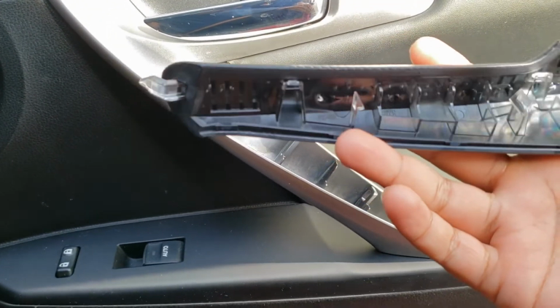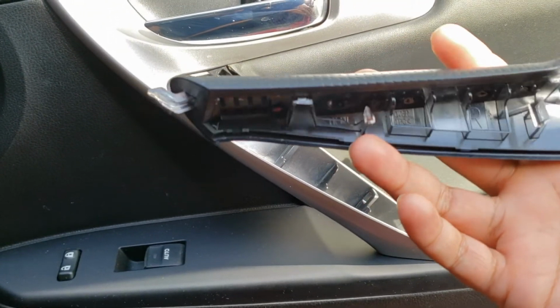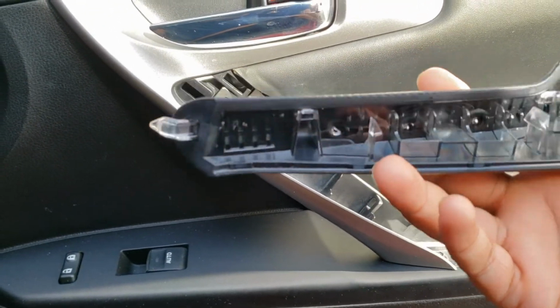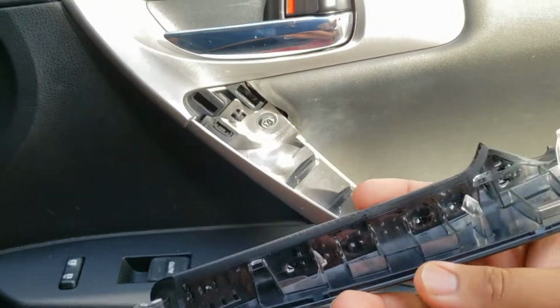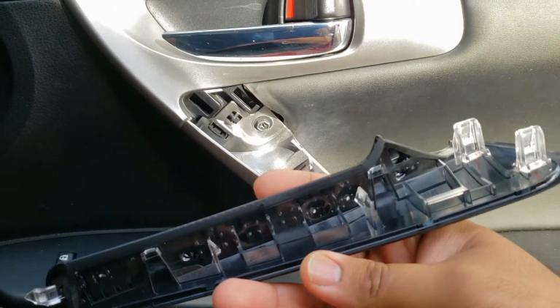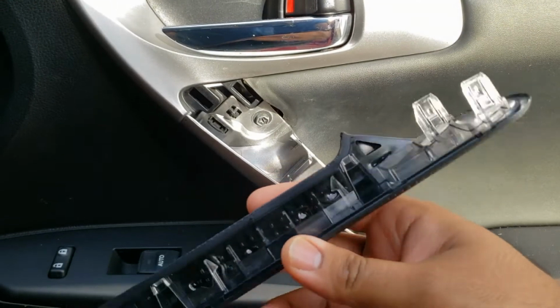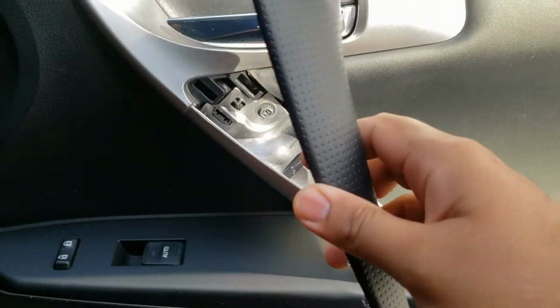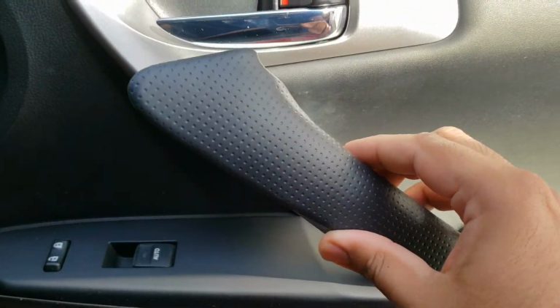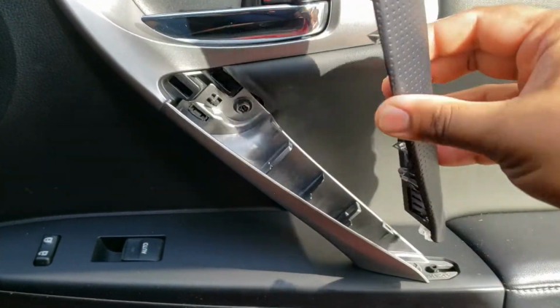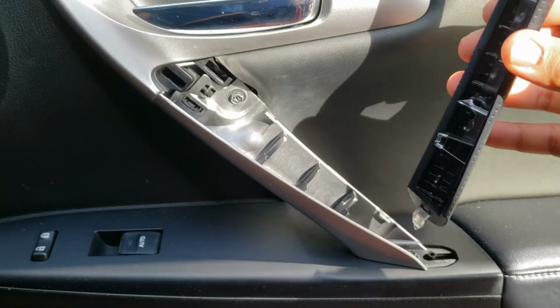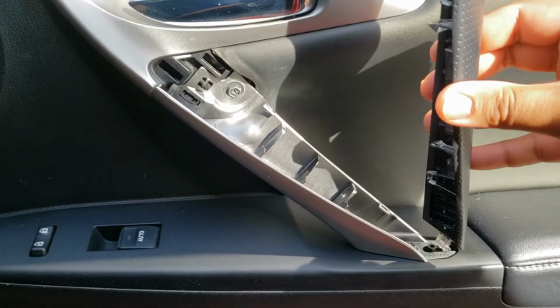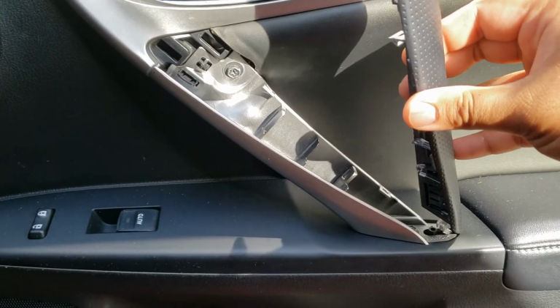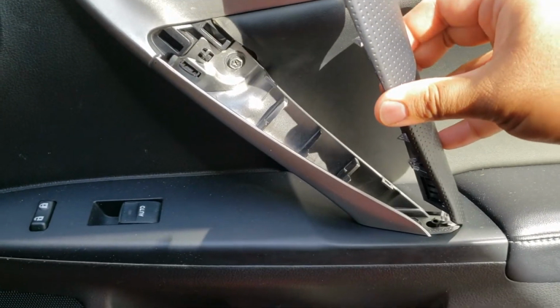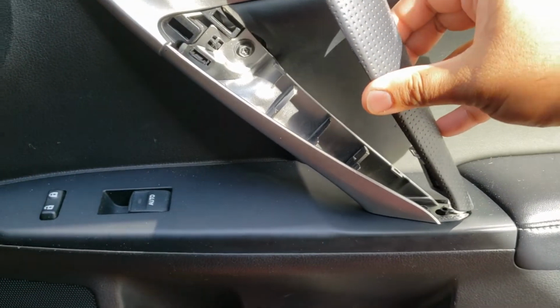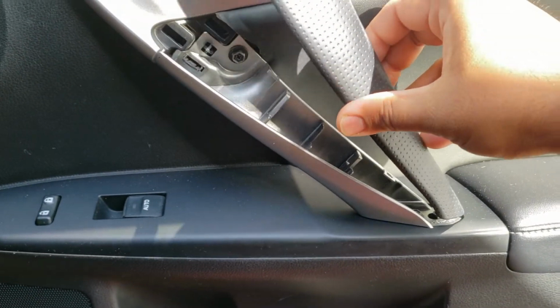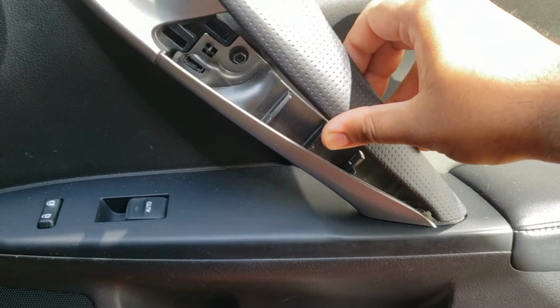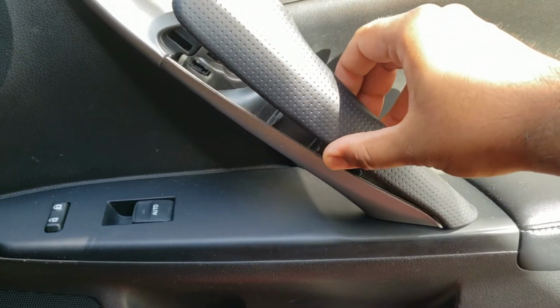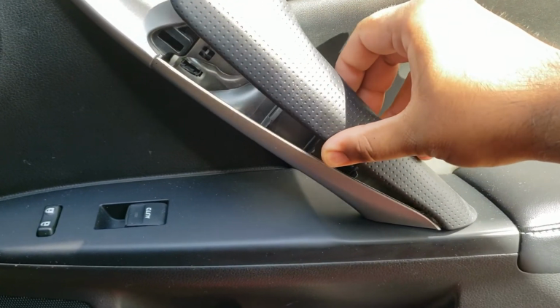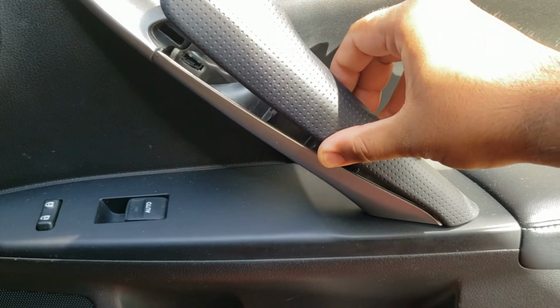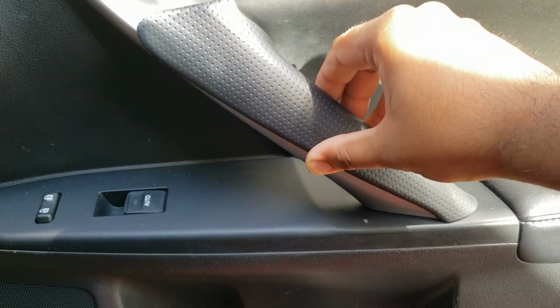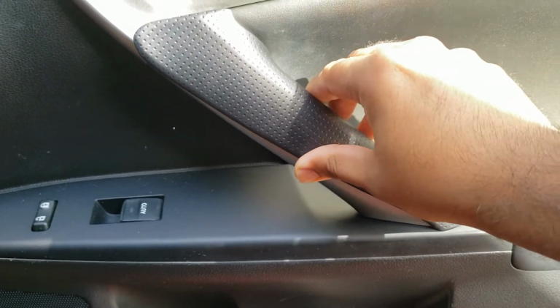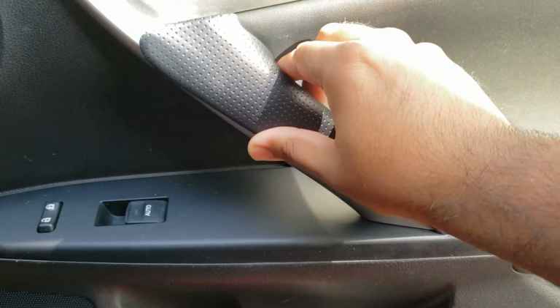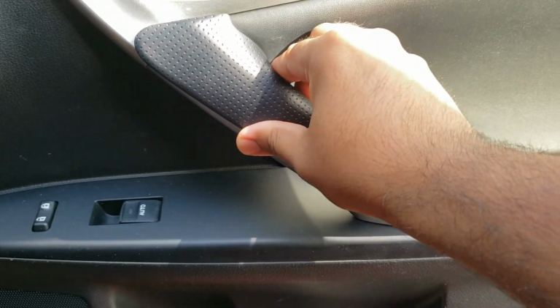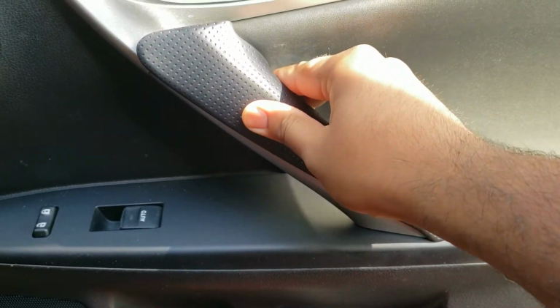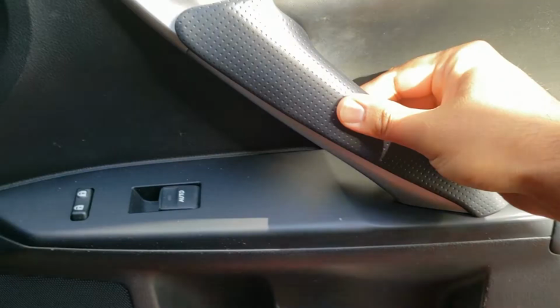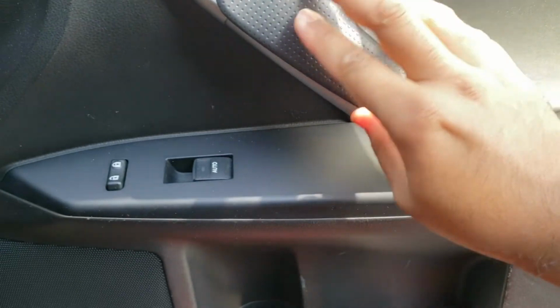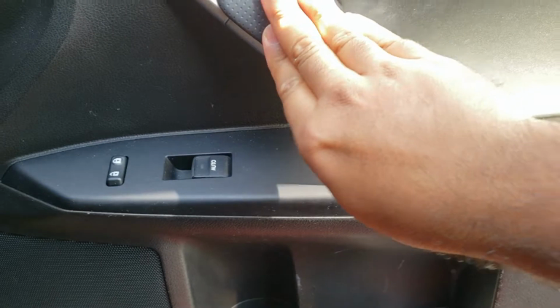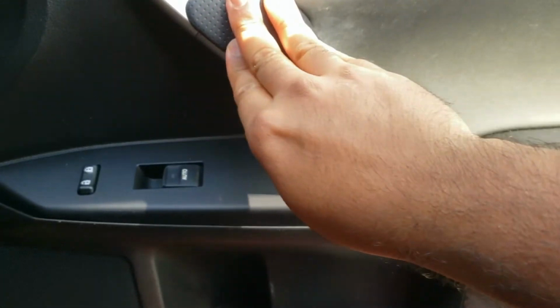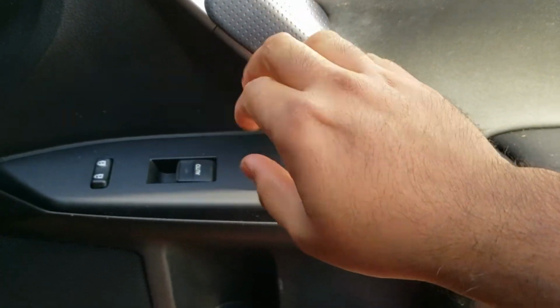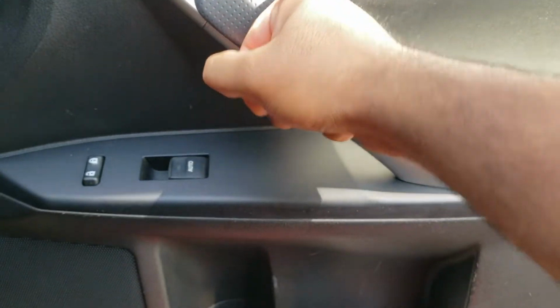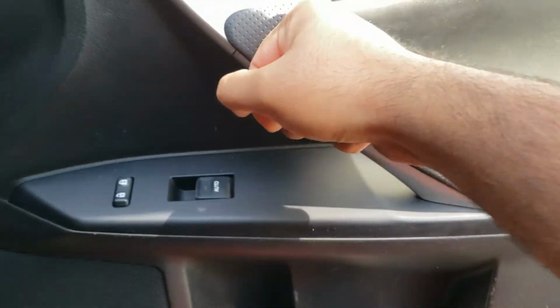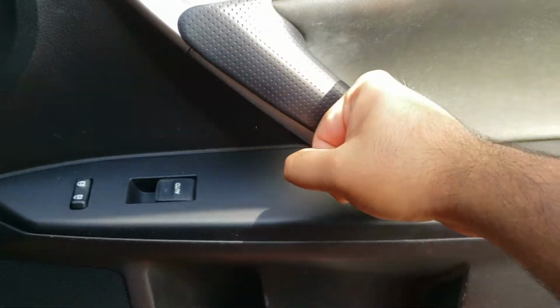It's pretty simple and self-explanatory since there's no screws holding it in place. This side is the bottom side, so just slide it into the bottom slot, and then all you have to do is push down hard on the top side until it clicks into place, and that's it — you're all done.